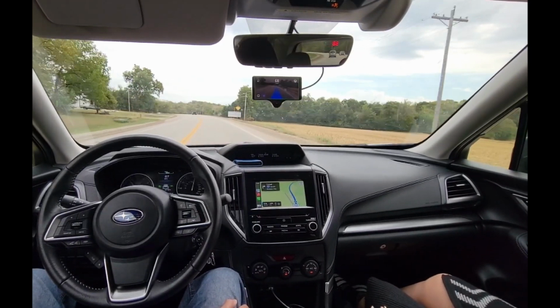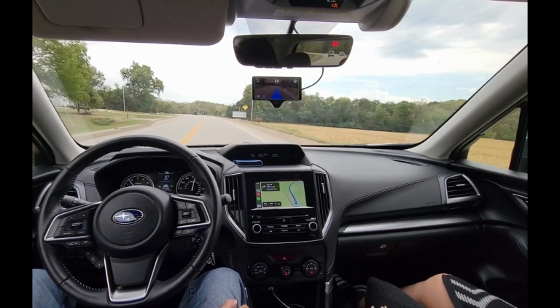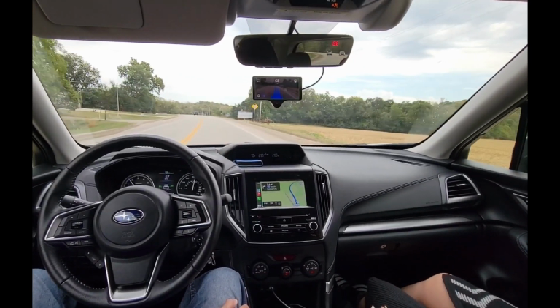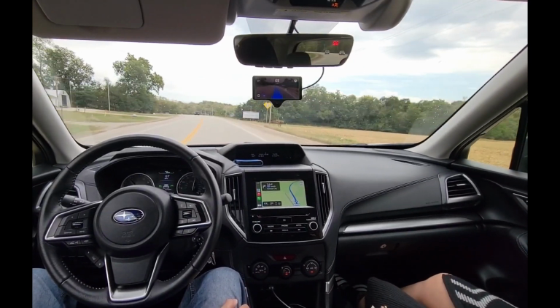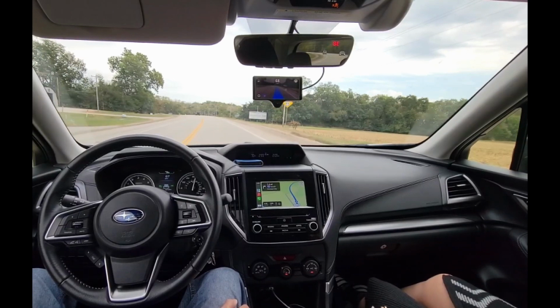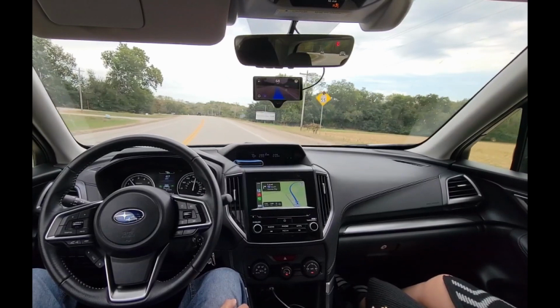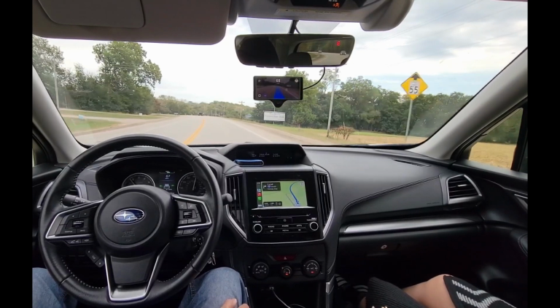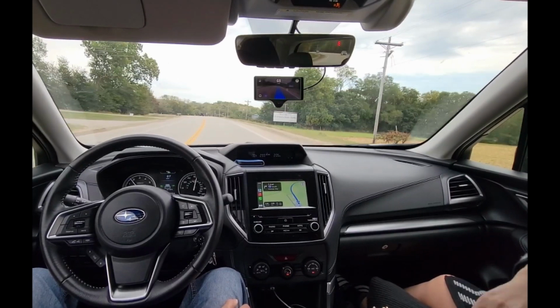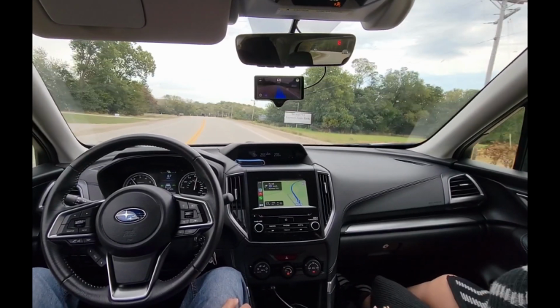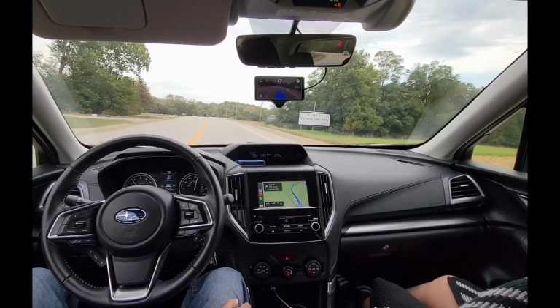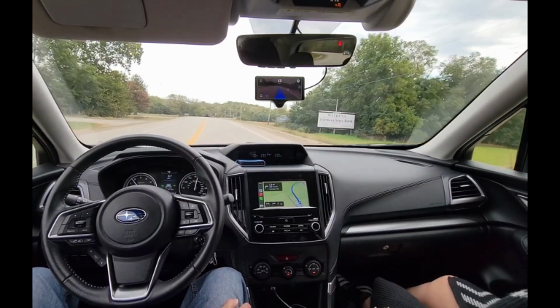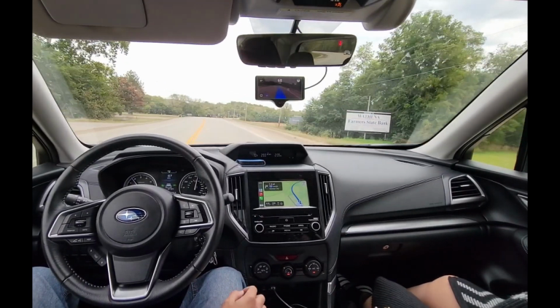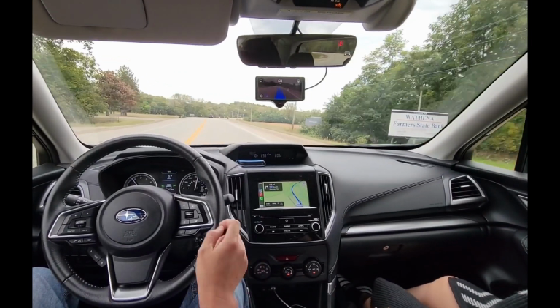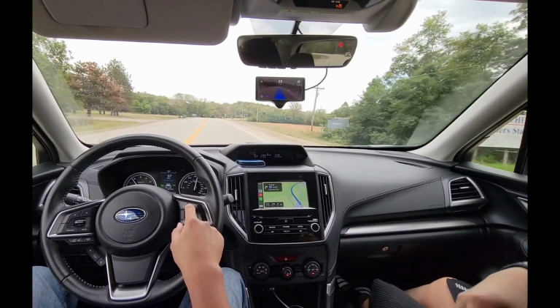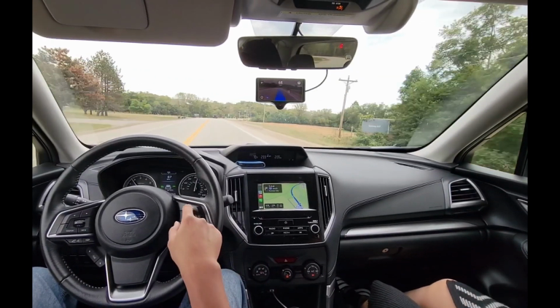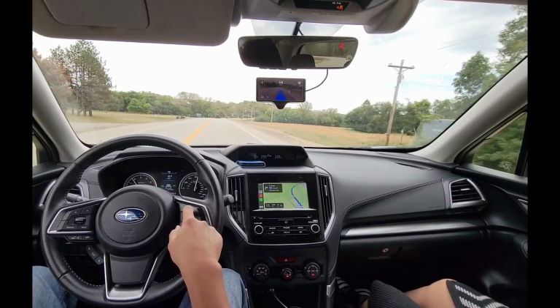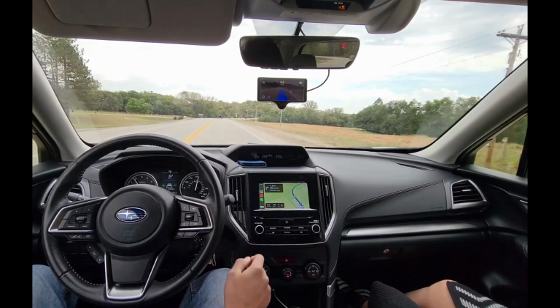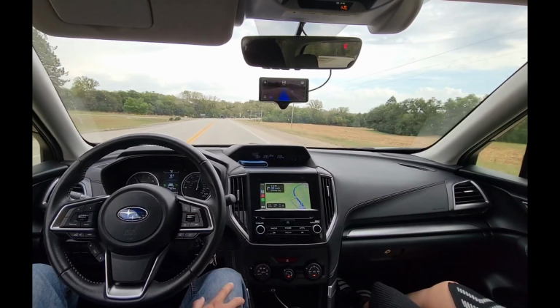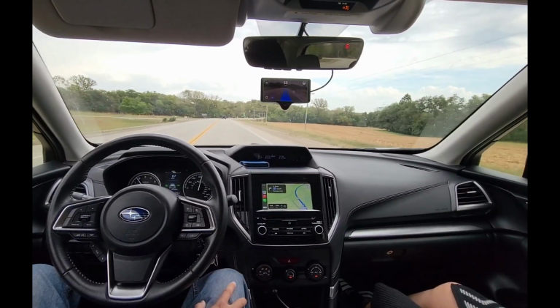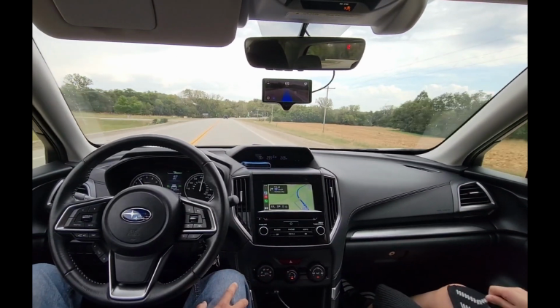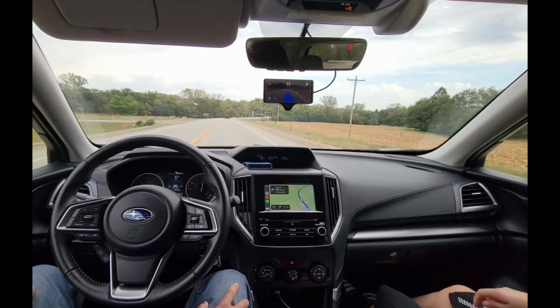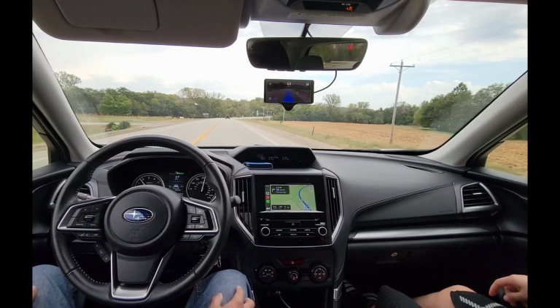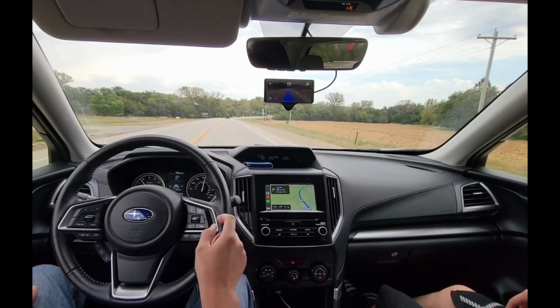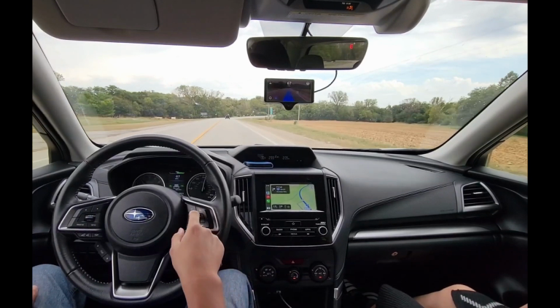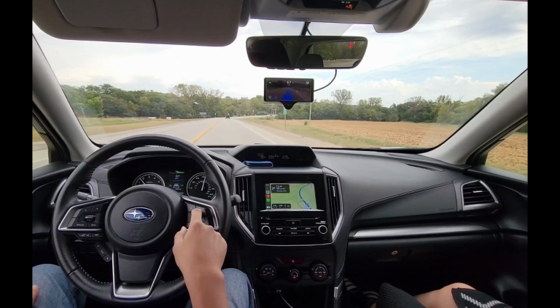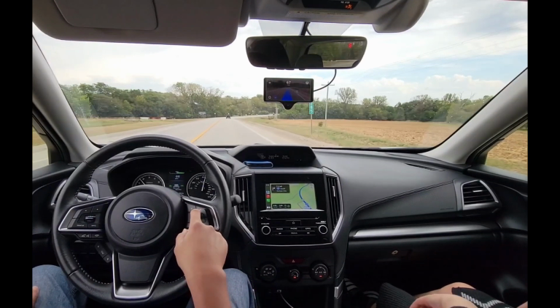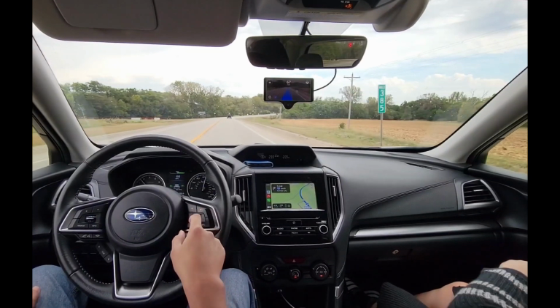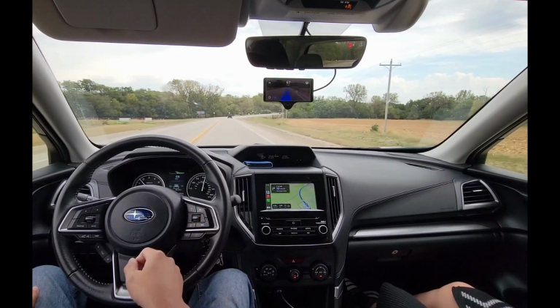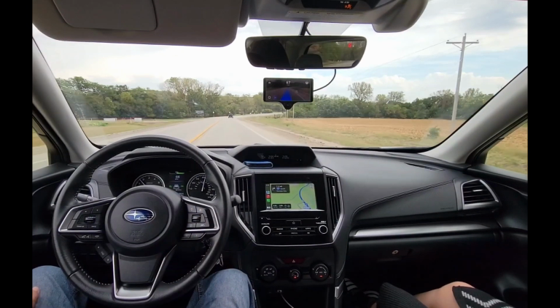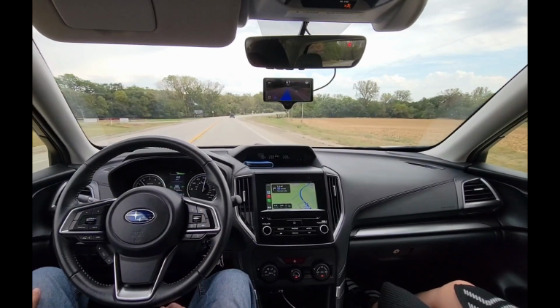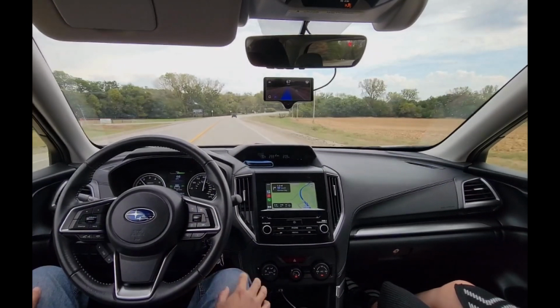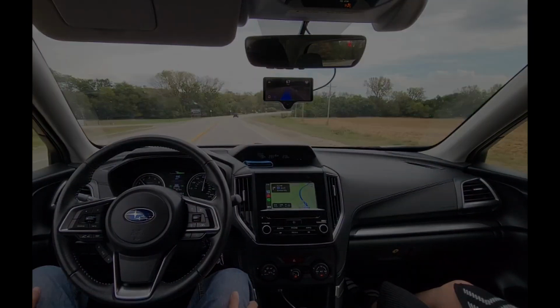If you like this video, please like and subscribe. Thank you for watching. Drive safe and drive chill.